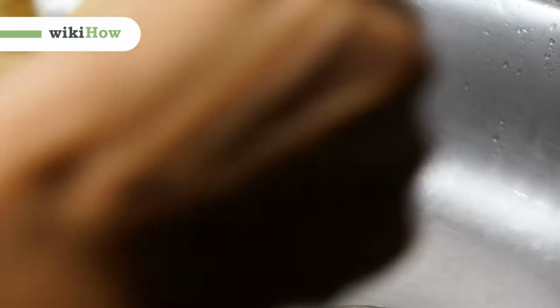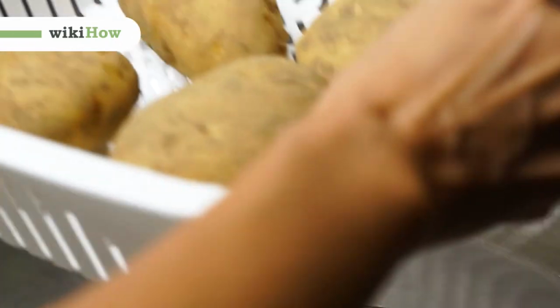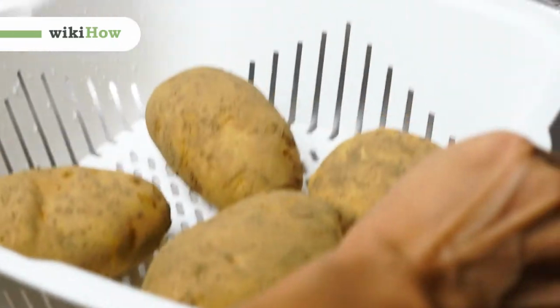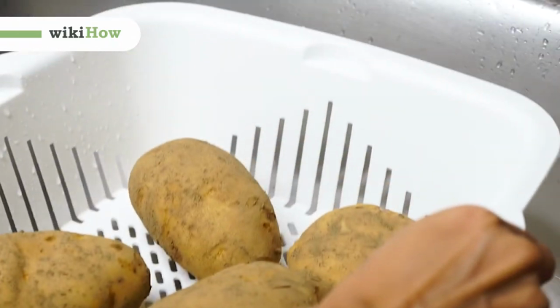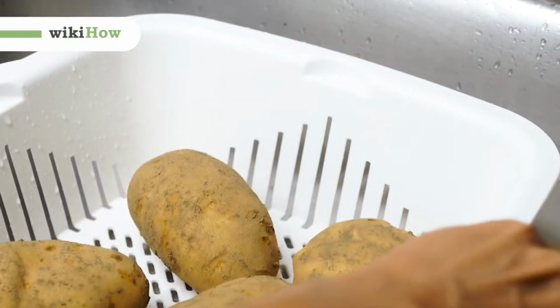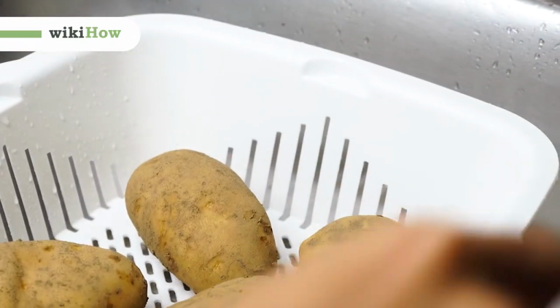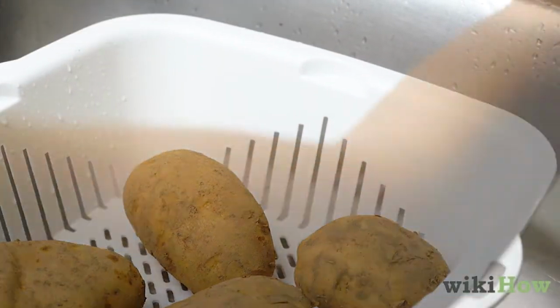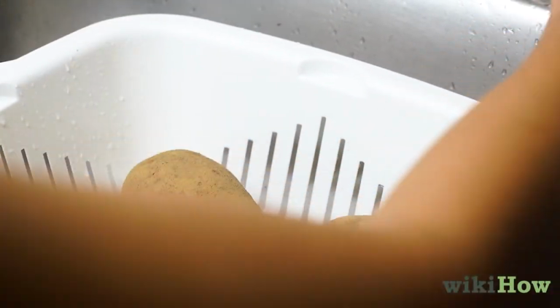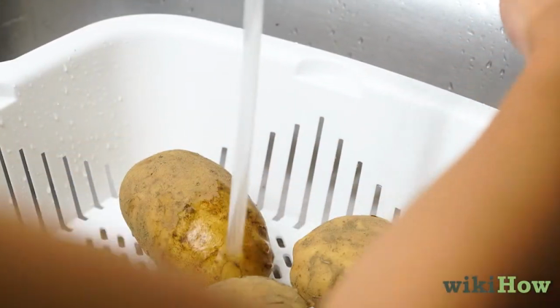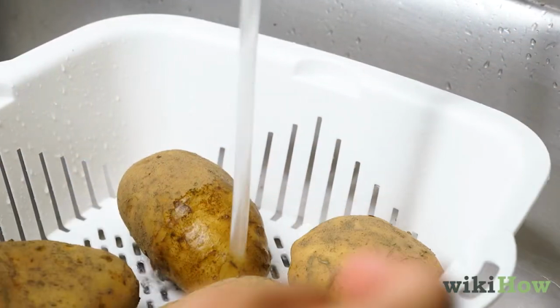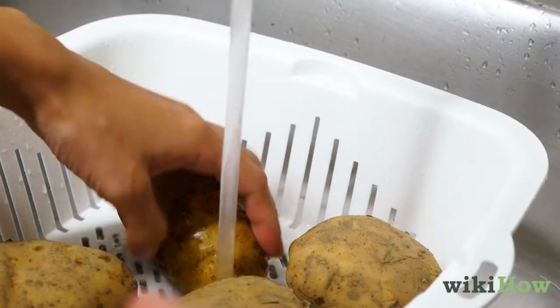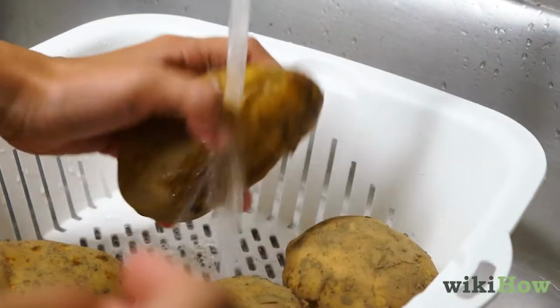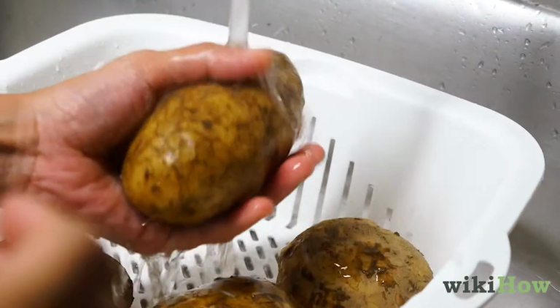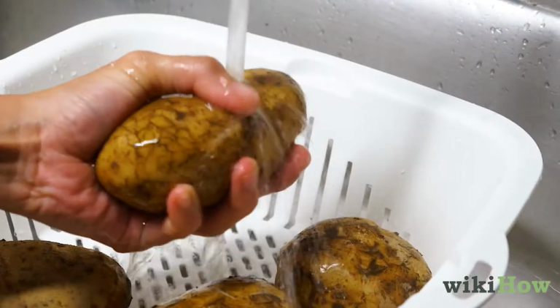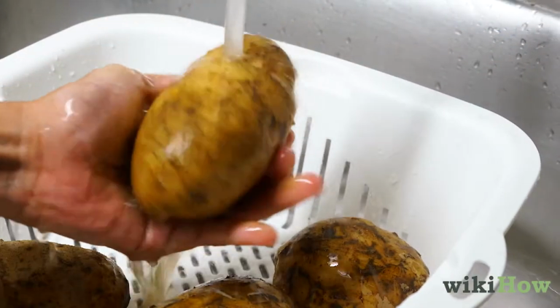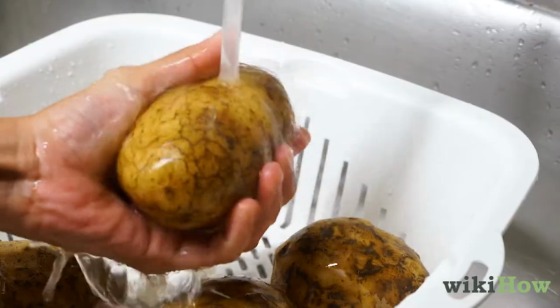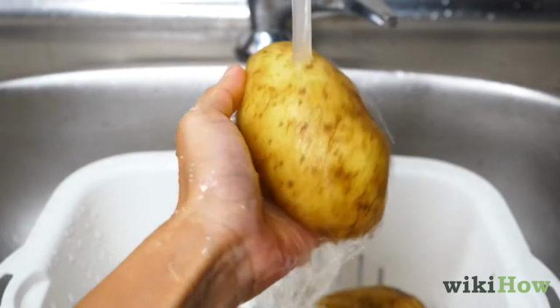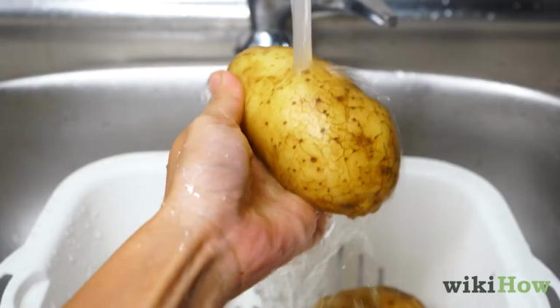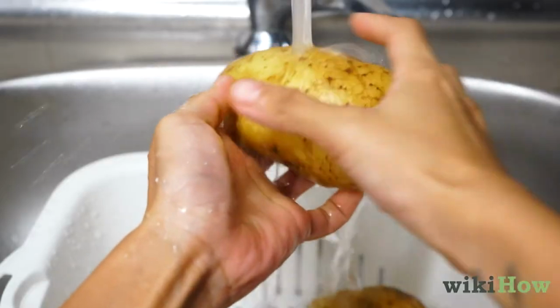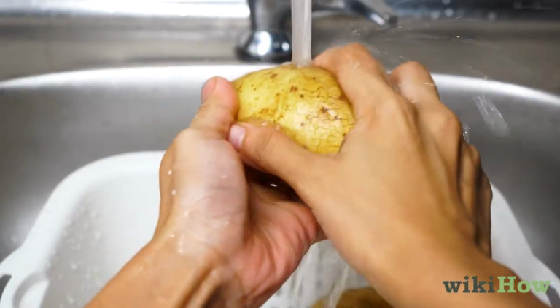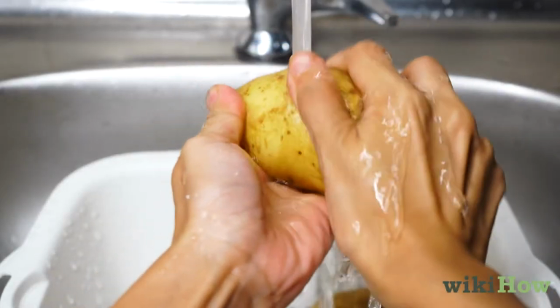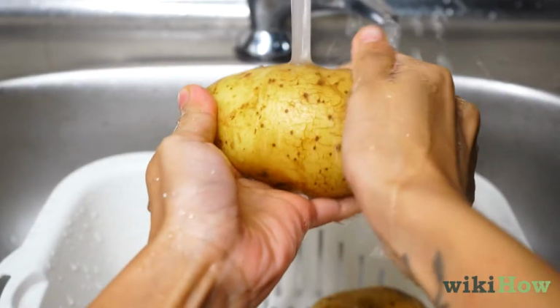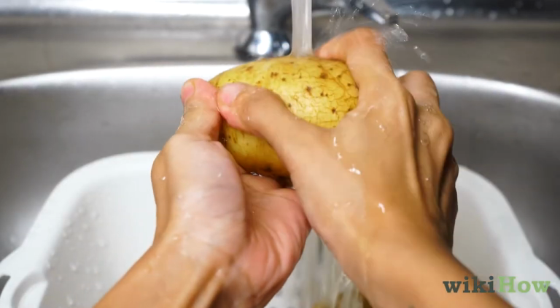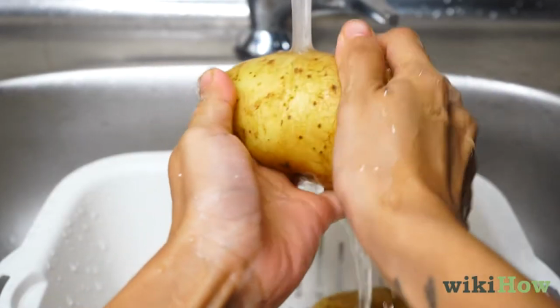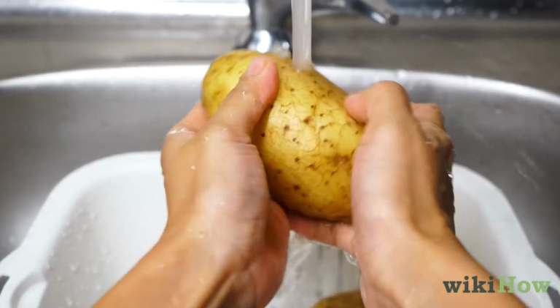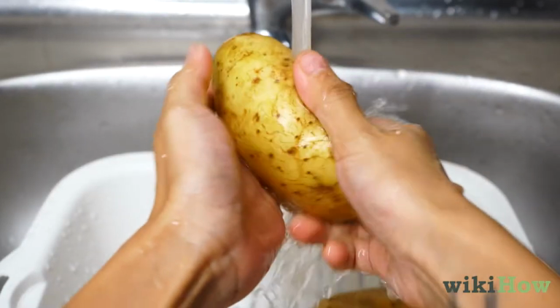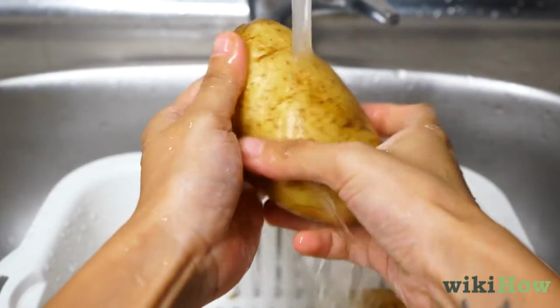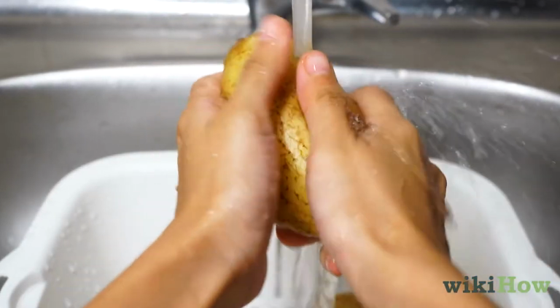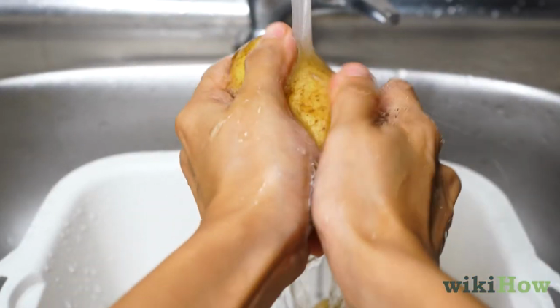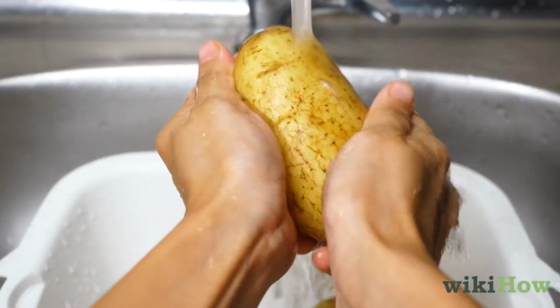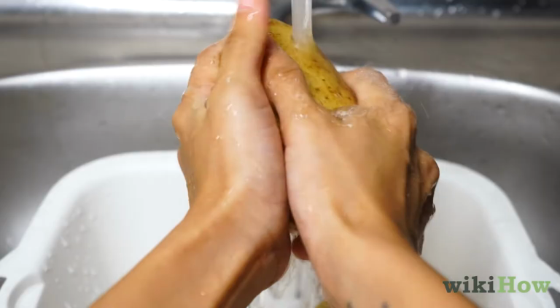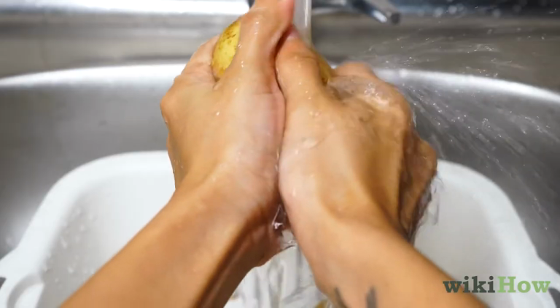To clean potatoes, first rinse them off under cool water. Then, rub the surface of each potato with your fingers to remove any stubborn dirt or debris.